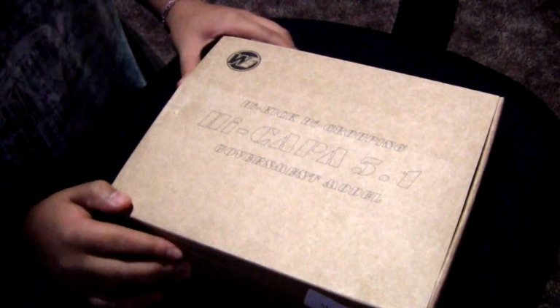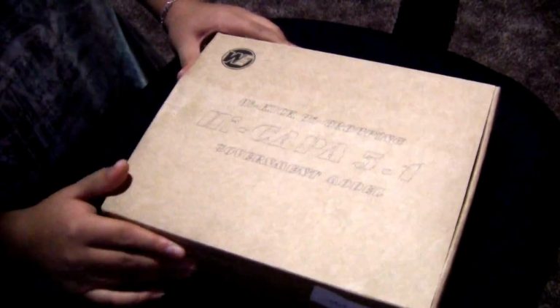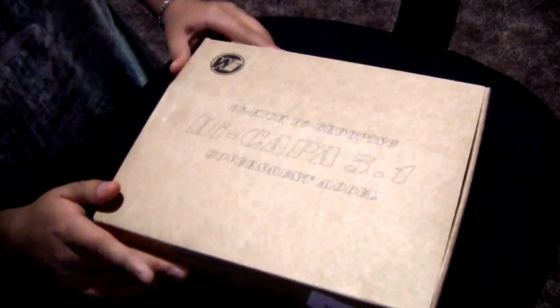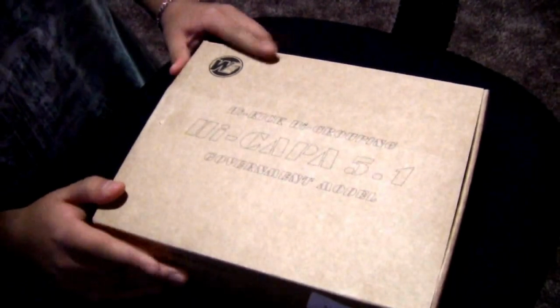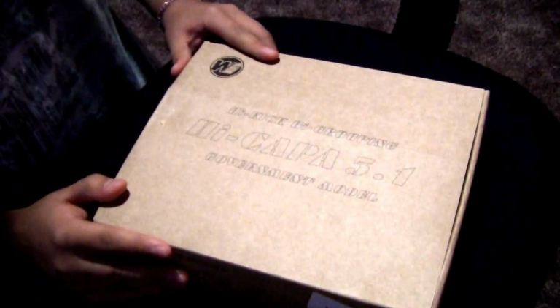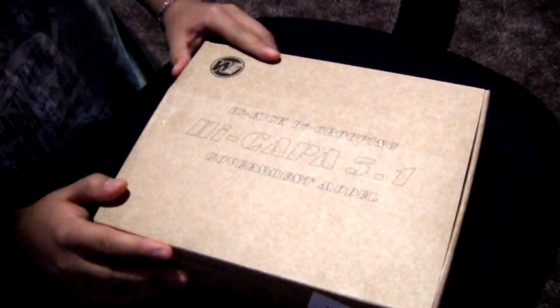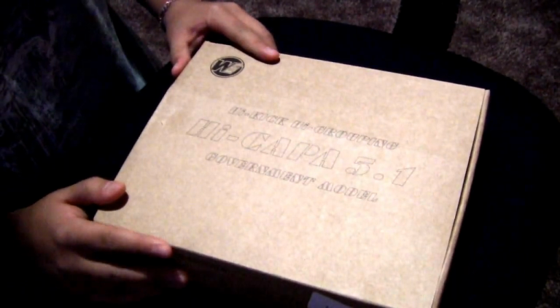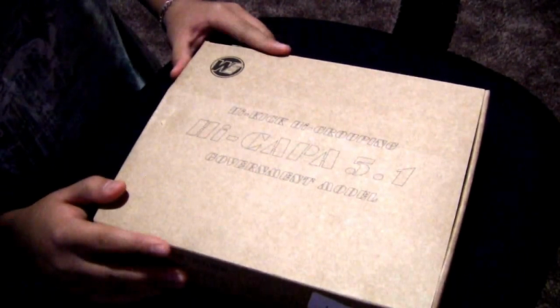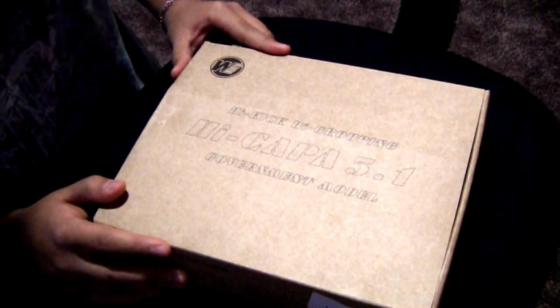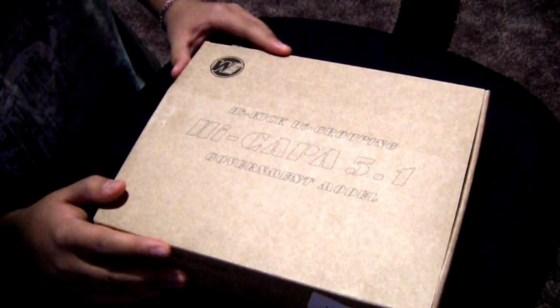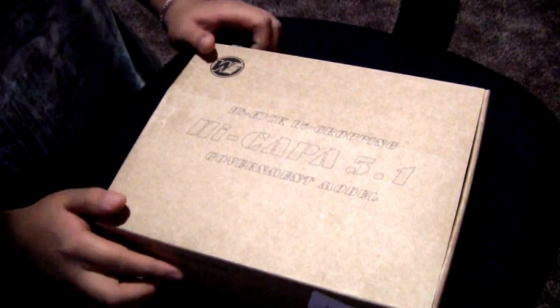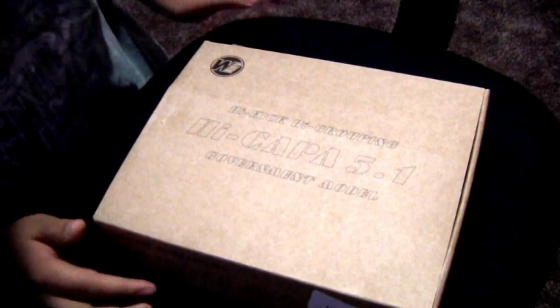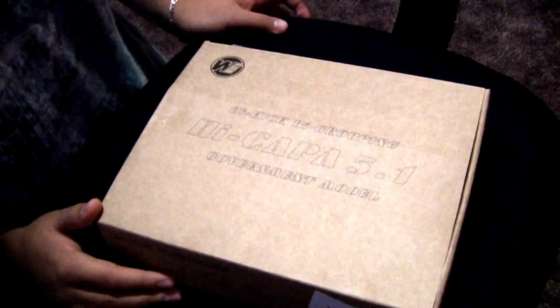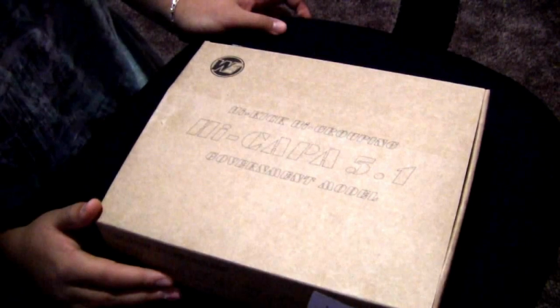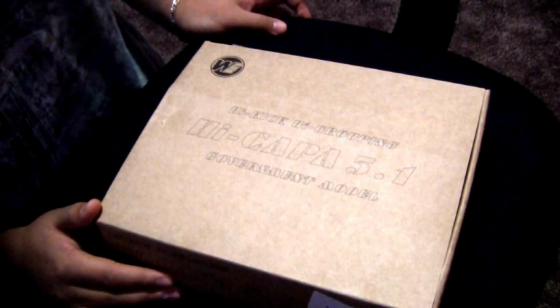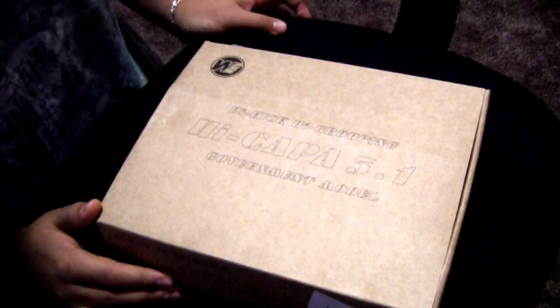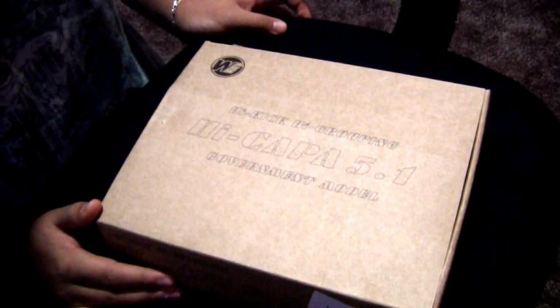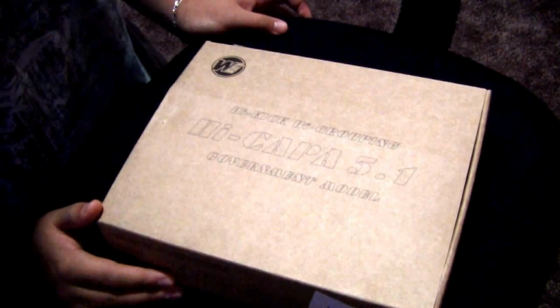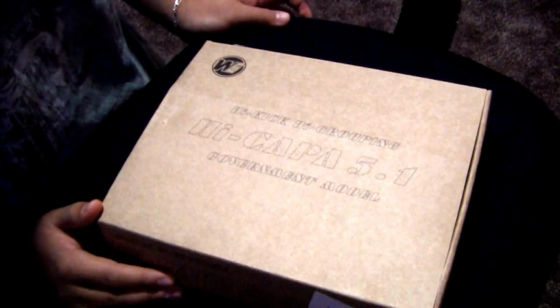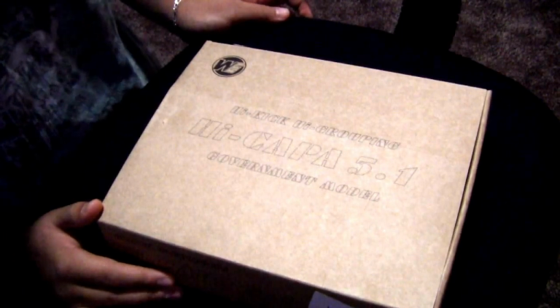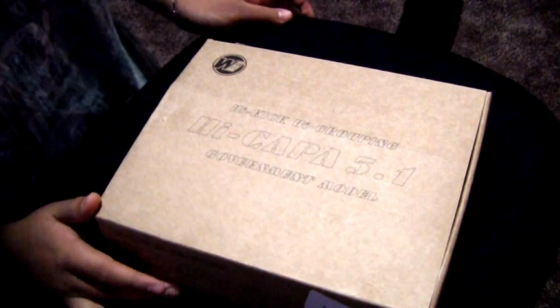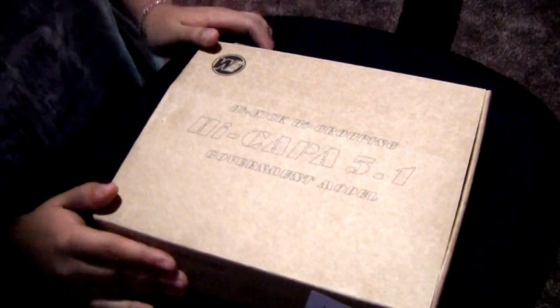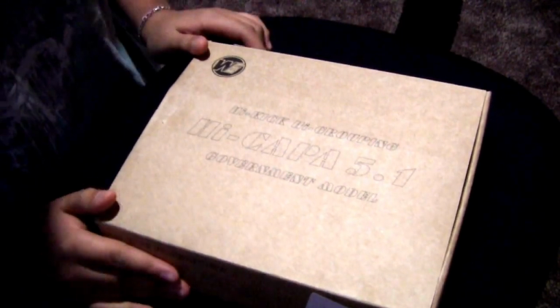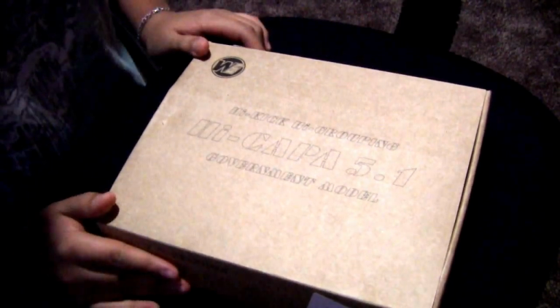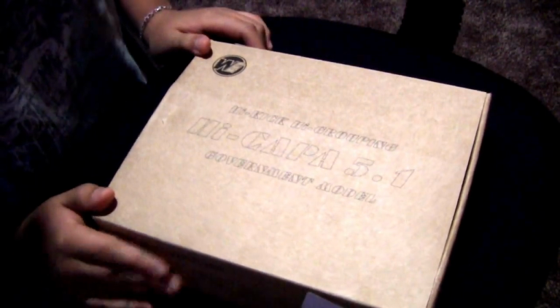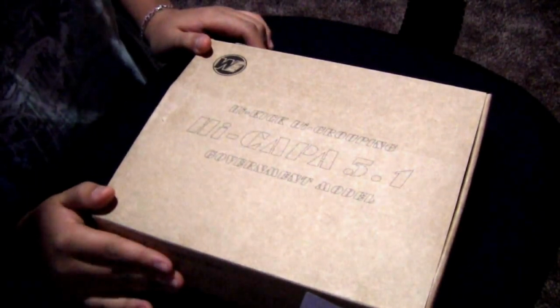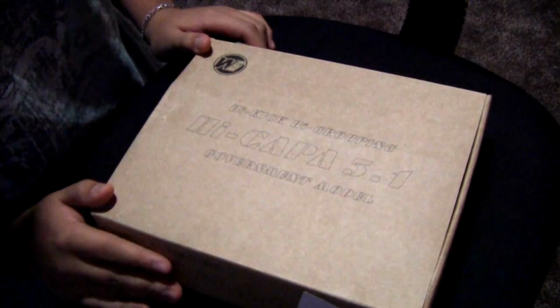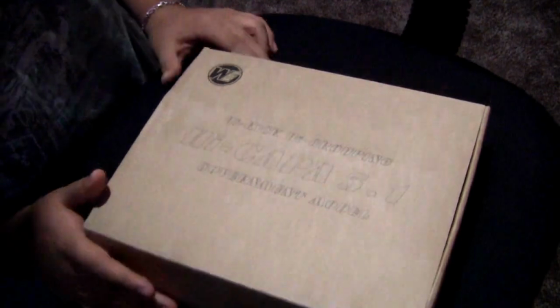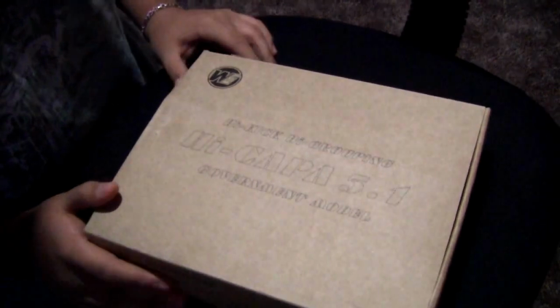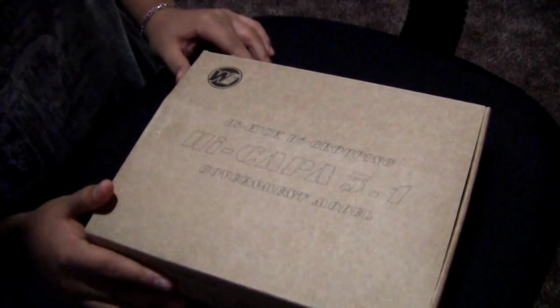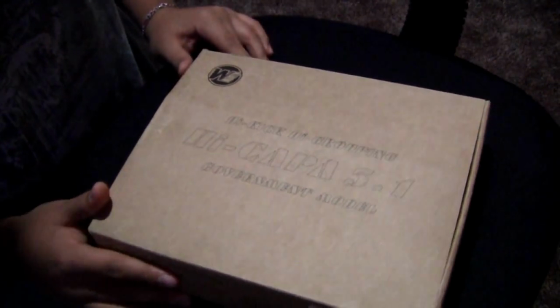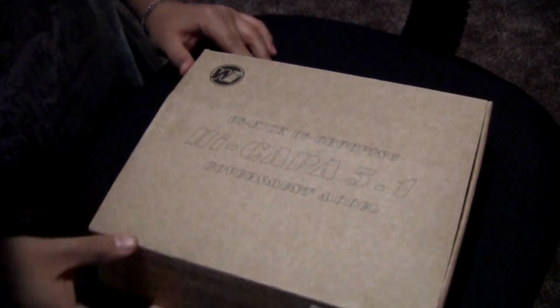So this is the main thing I got from everything. This is my first gas blowback pistol that I got so far. So let's see what it does. I would have opened this and already used this gun, so let's see.